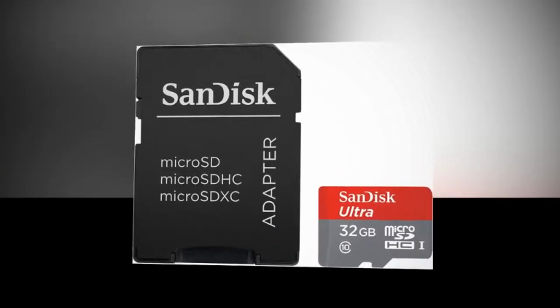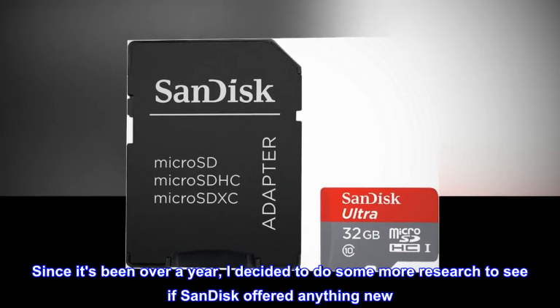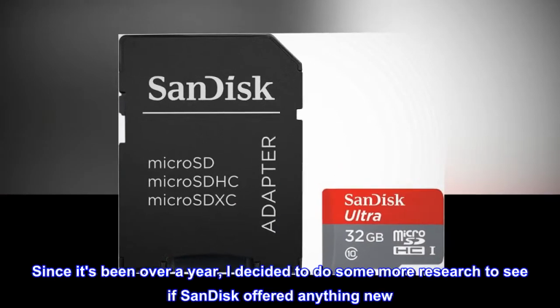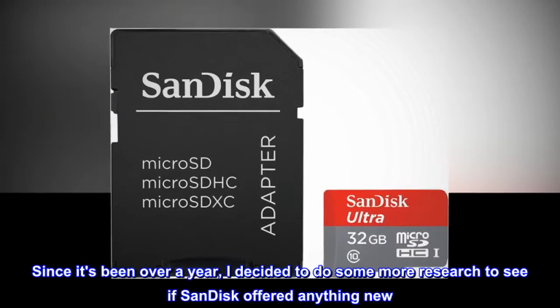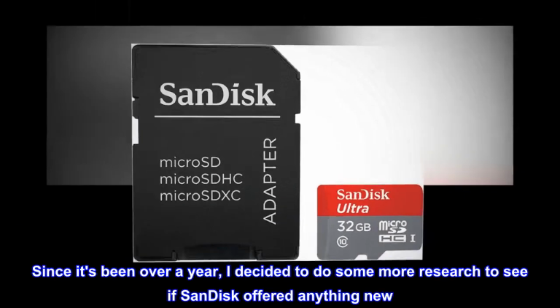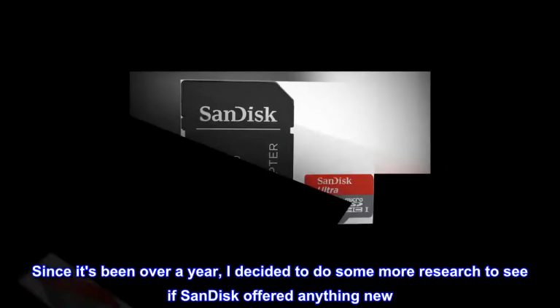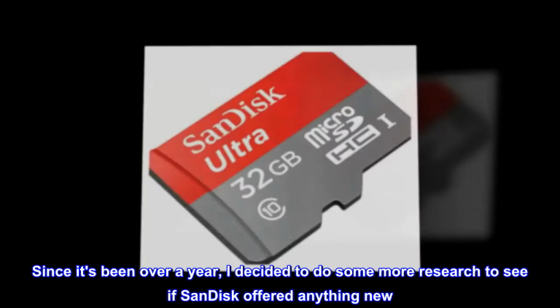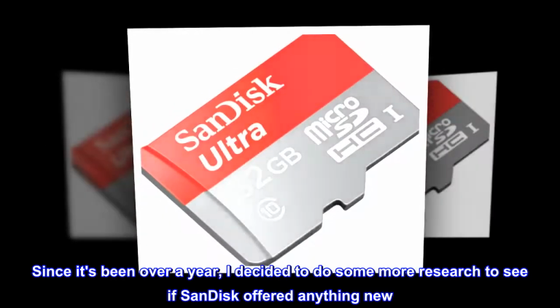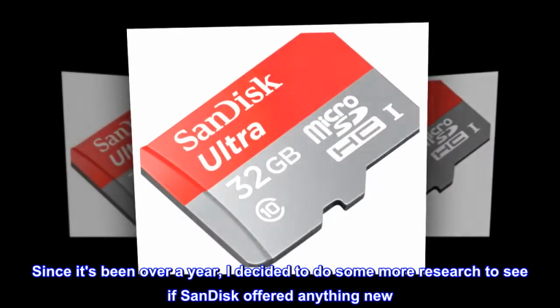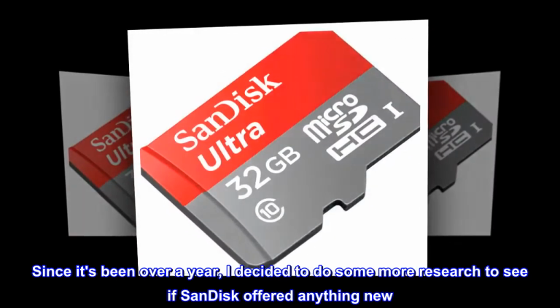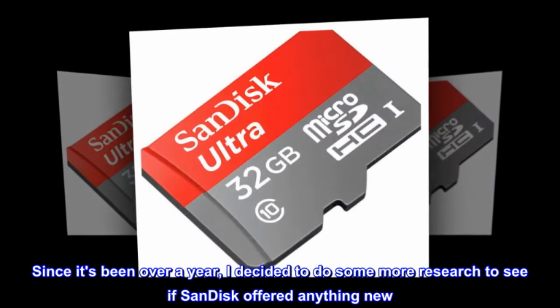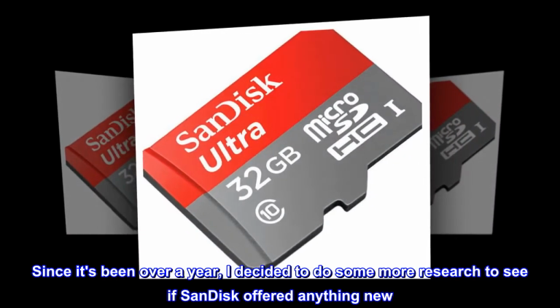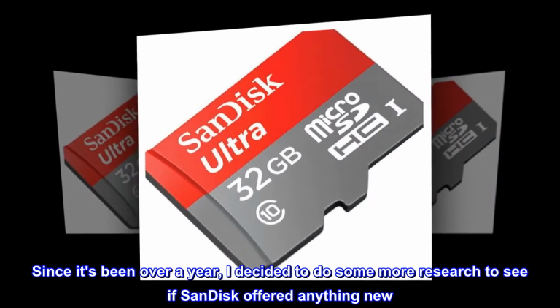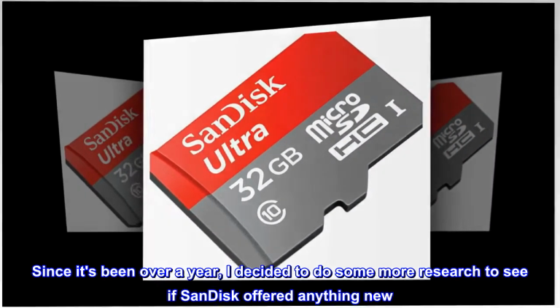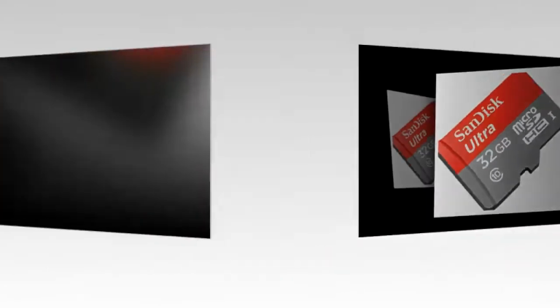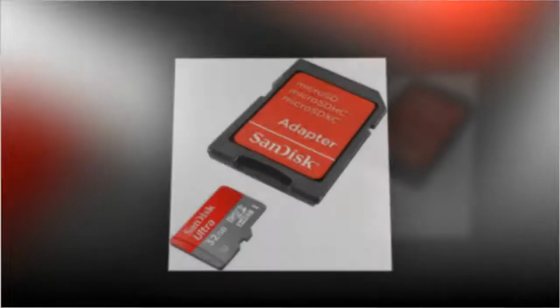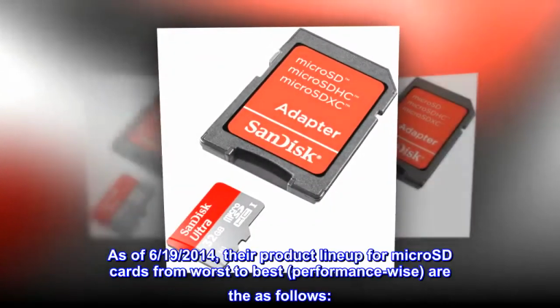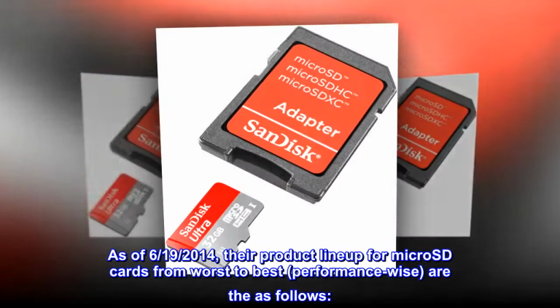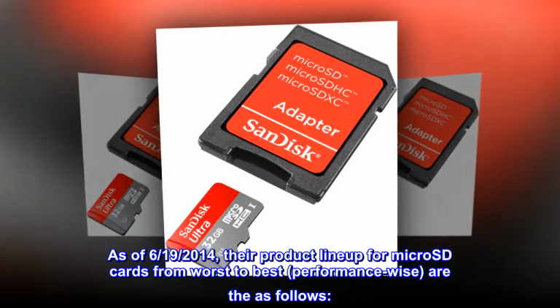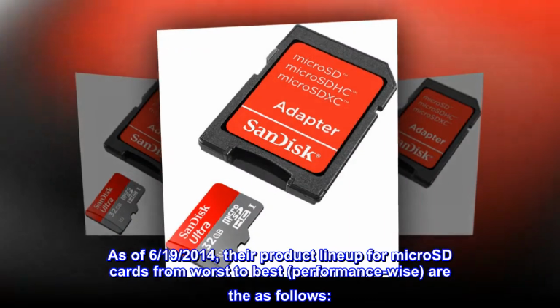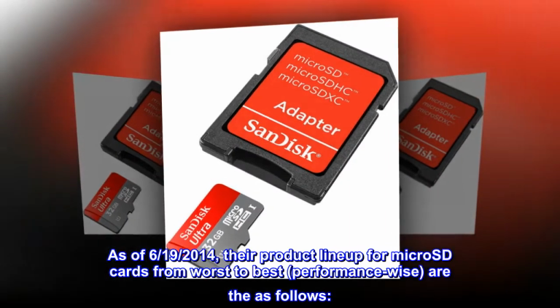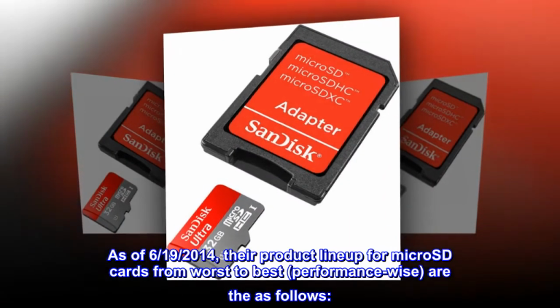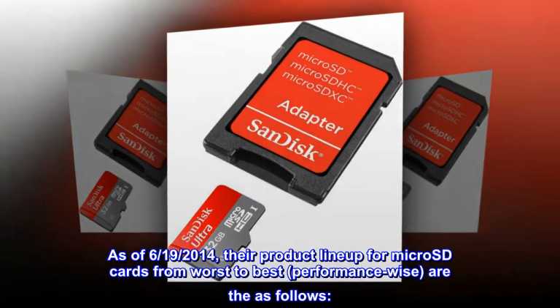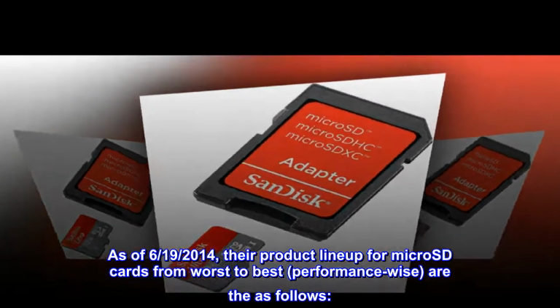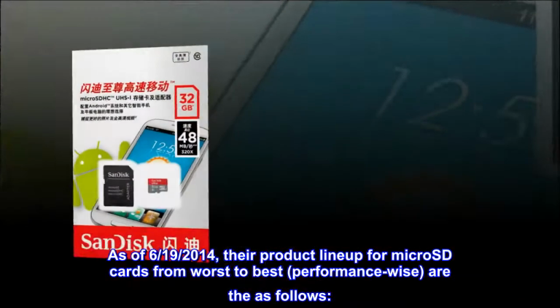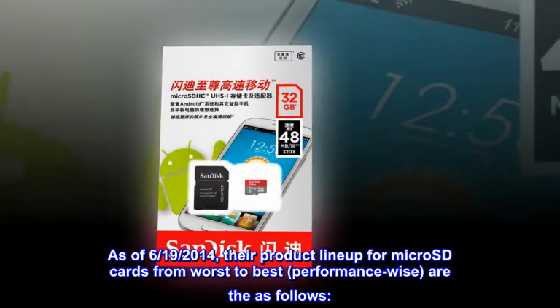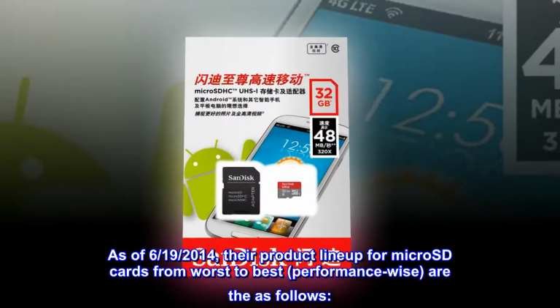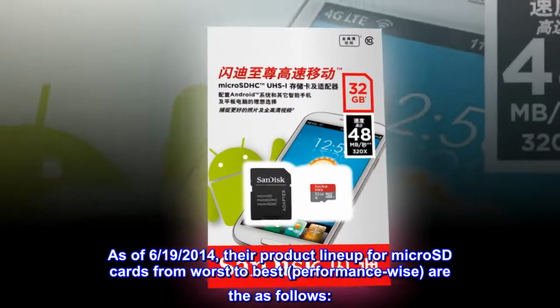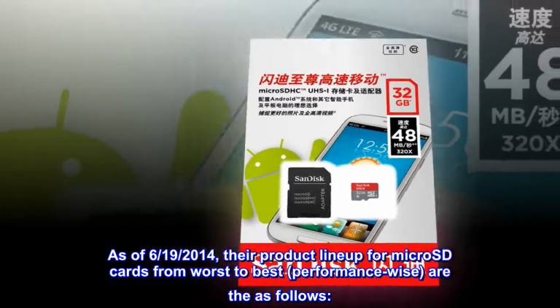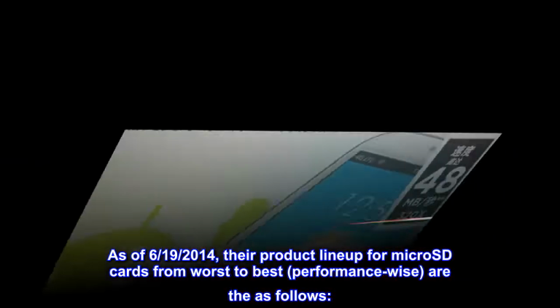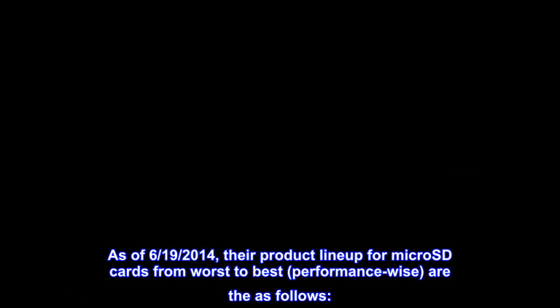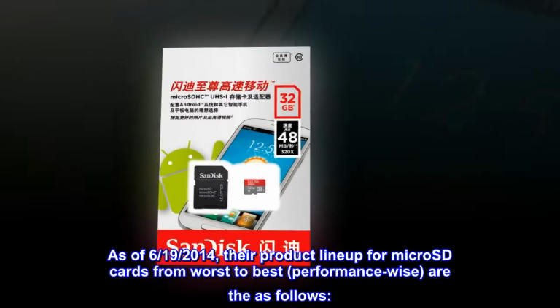Since it's been over a year, I decided to do some more research to see if SanDisk offered anything new. As of June 19, 2014, their product lineup for microSD cards from worst to best, performance-wise, are as follows.